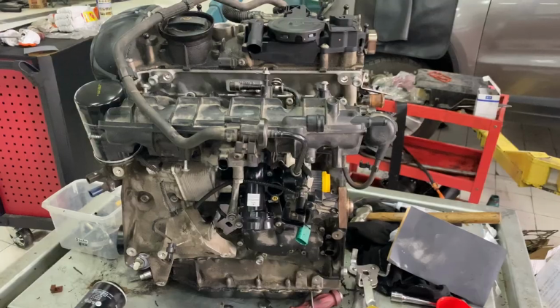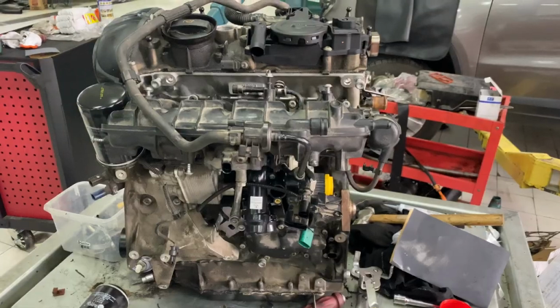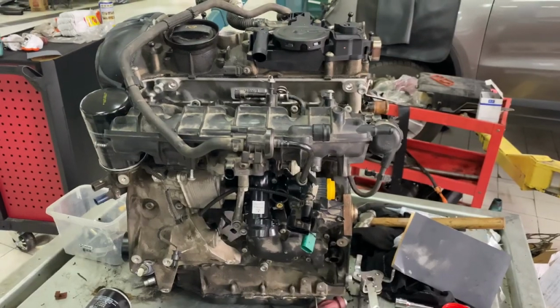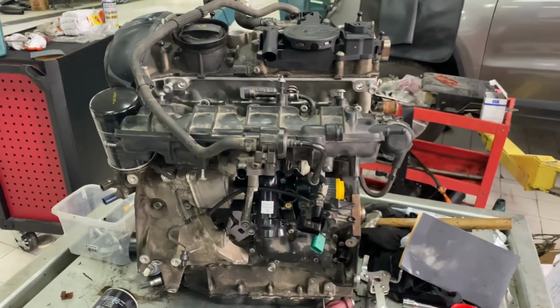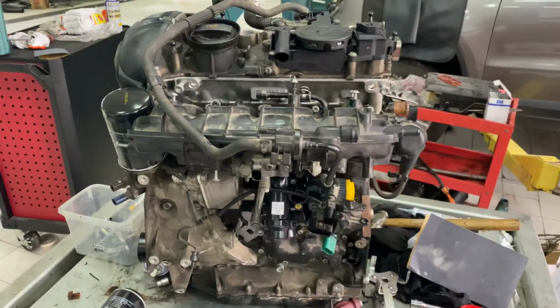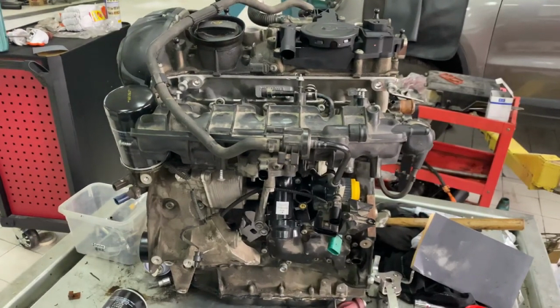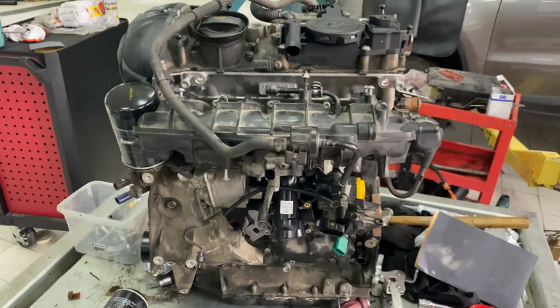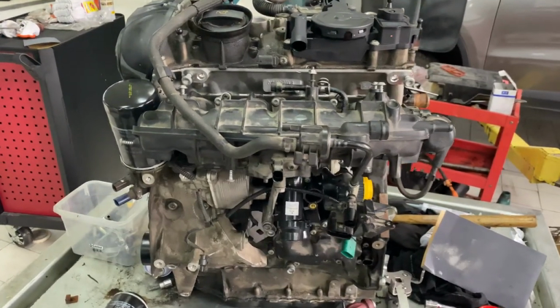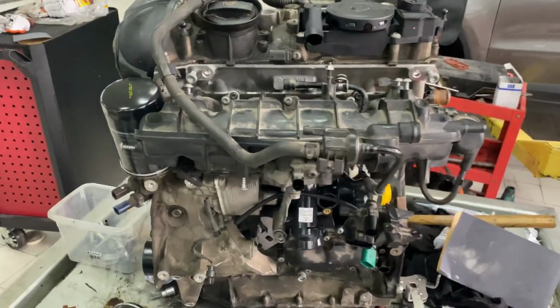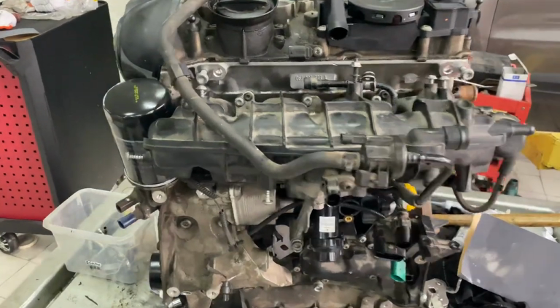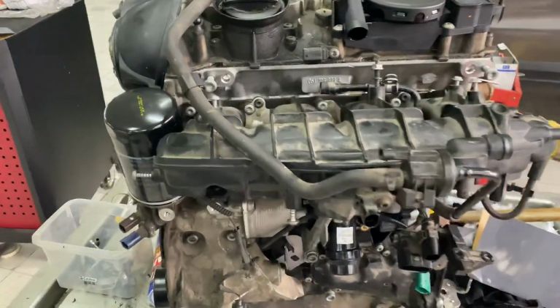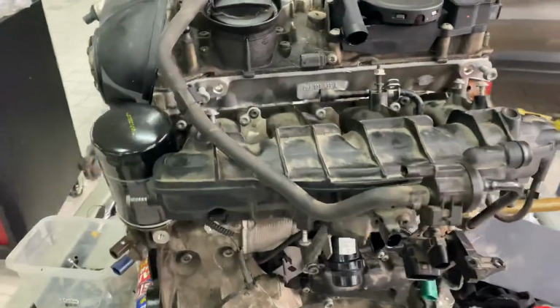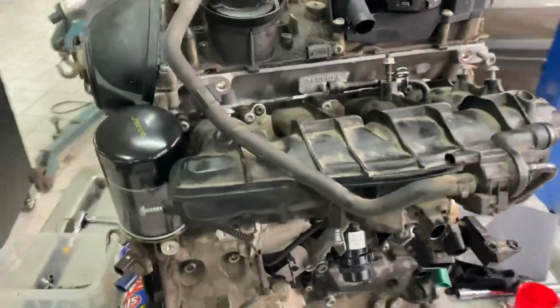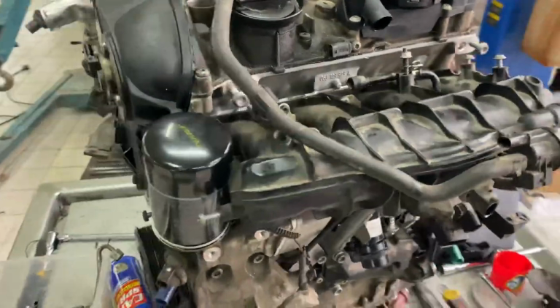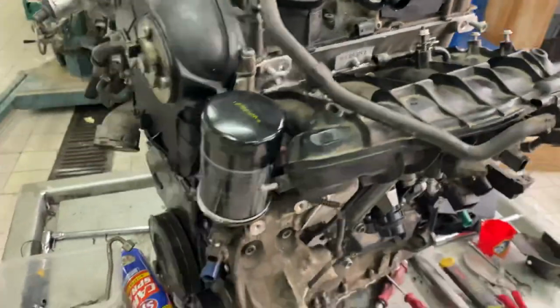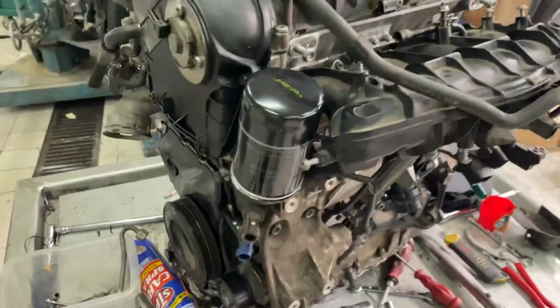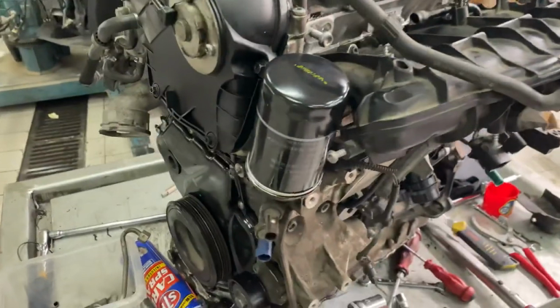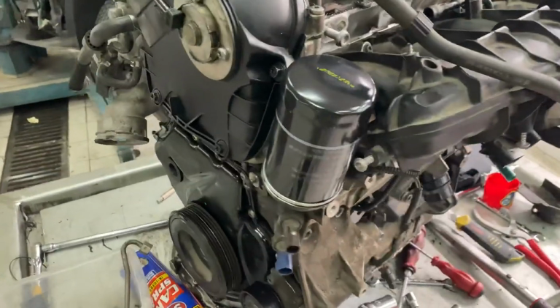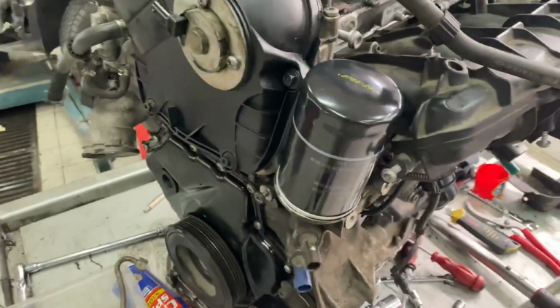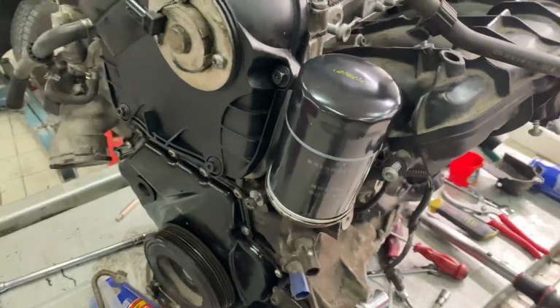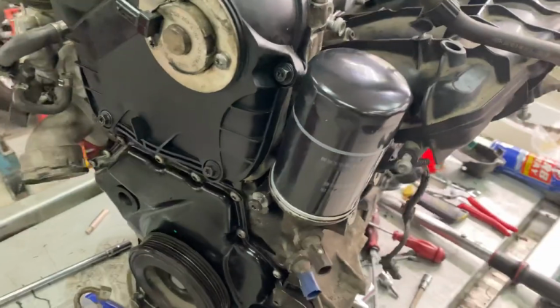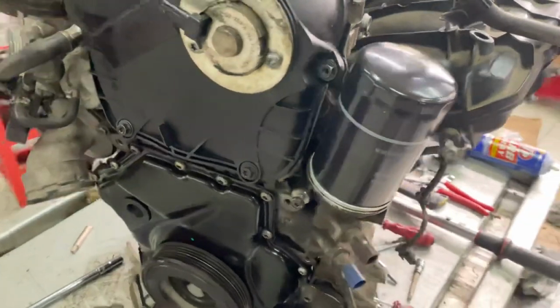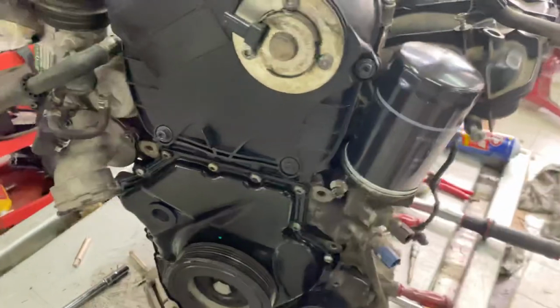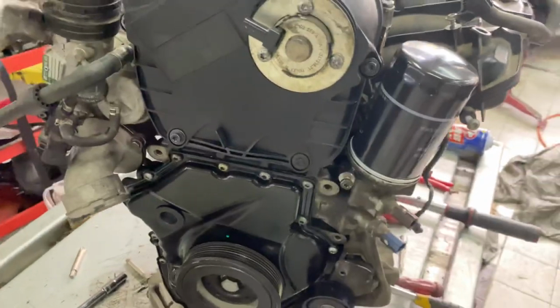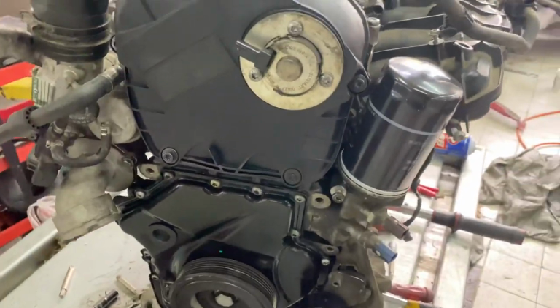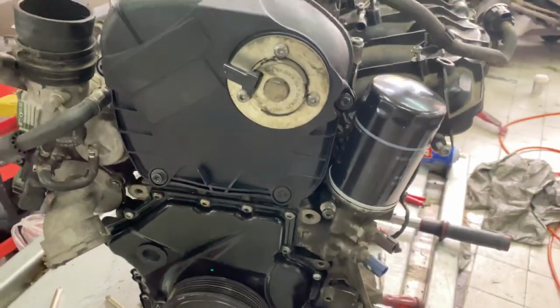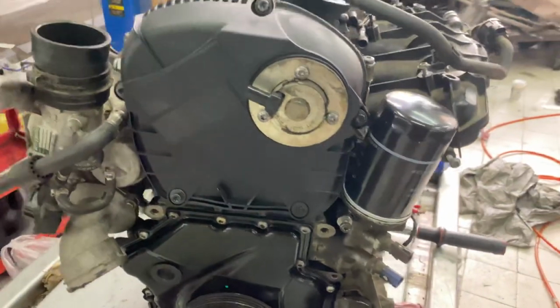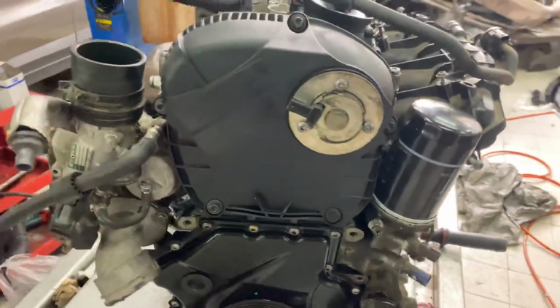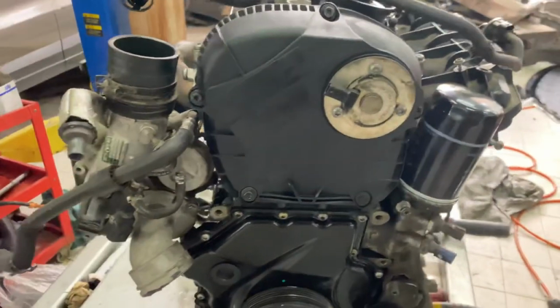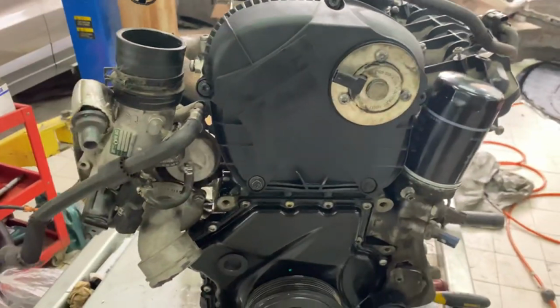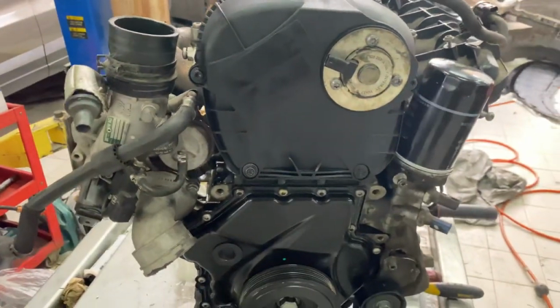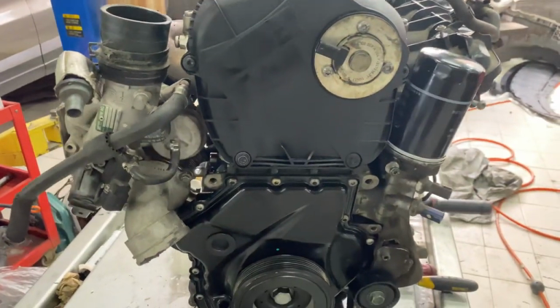Welcome to Automotive Solutions. Here we have an engine removed from a Volkswagen Tiguan. I just want to give you a visual of what it looks like on the outside.